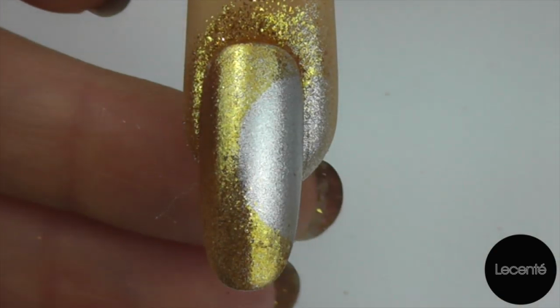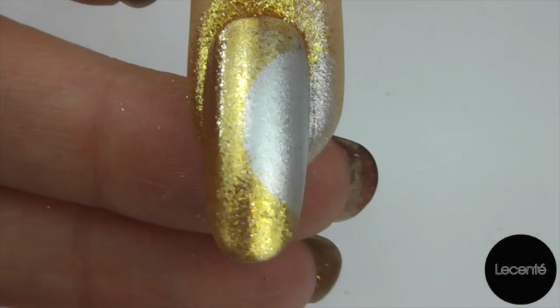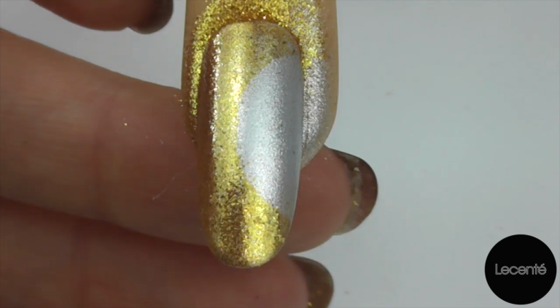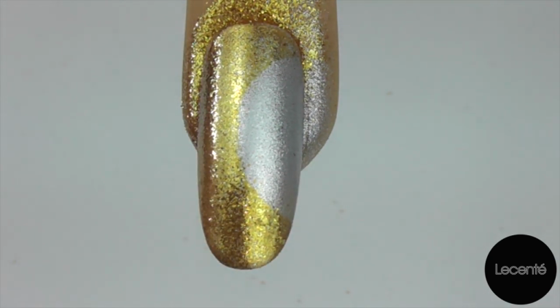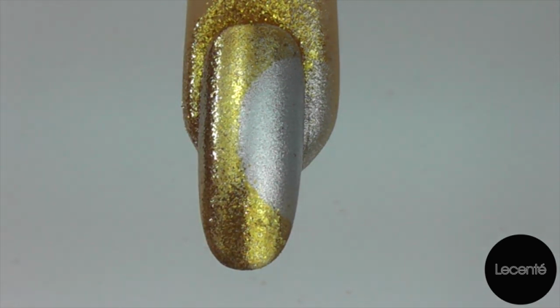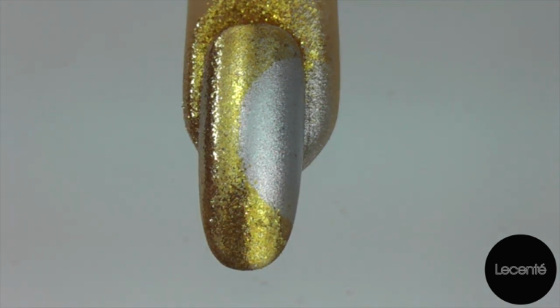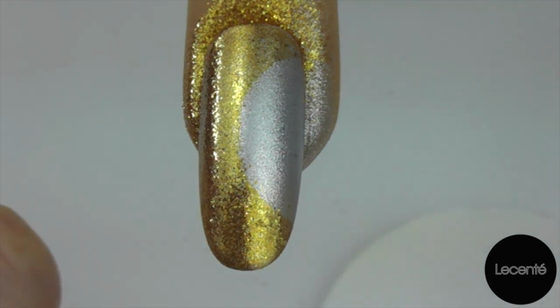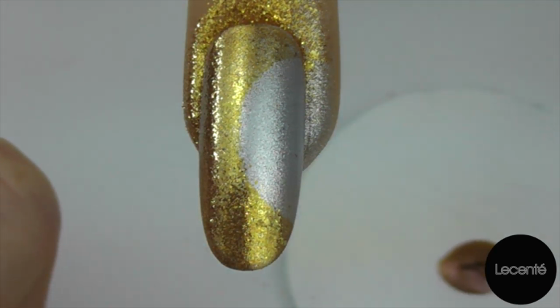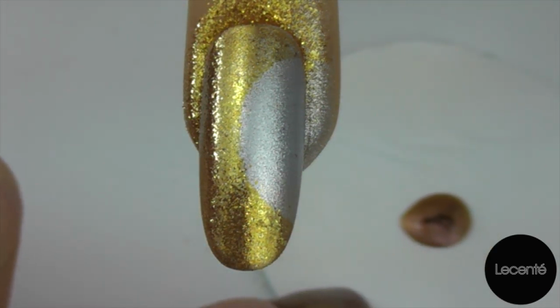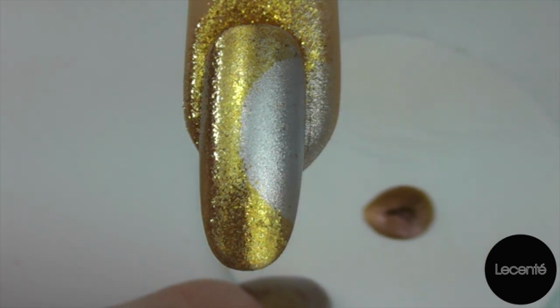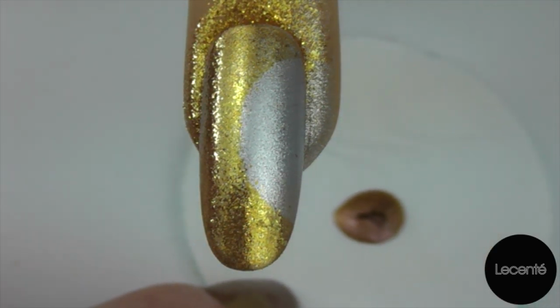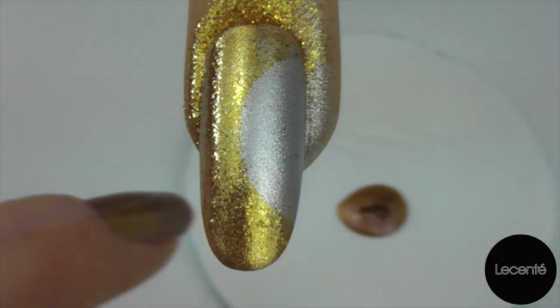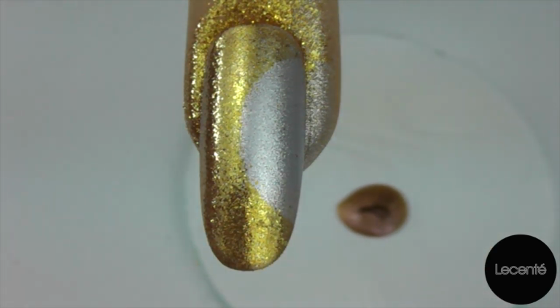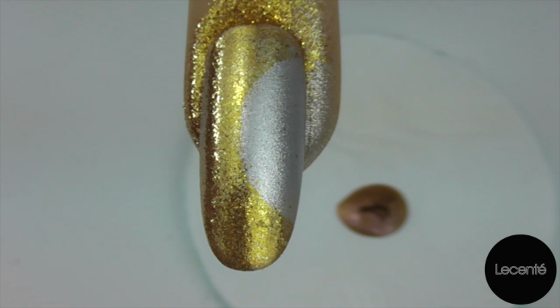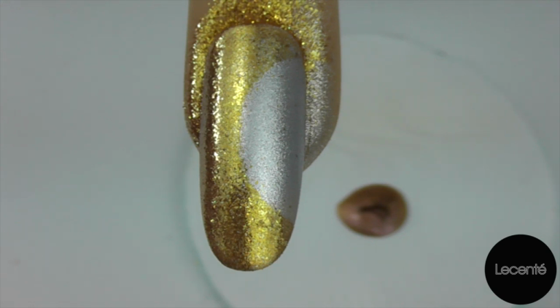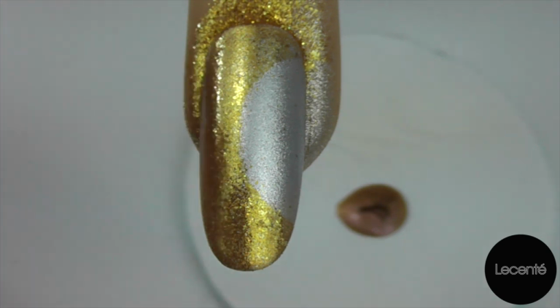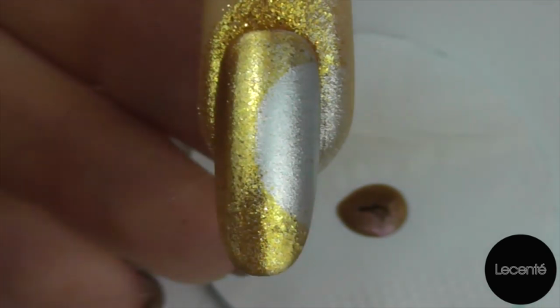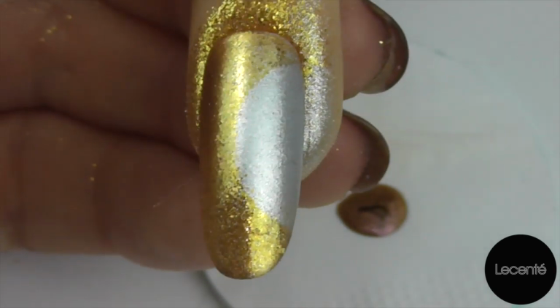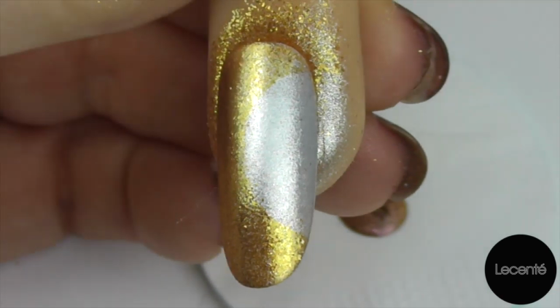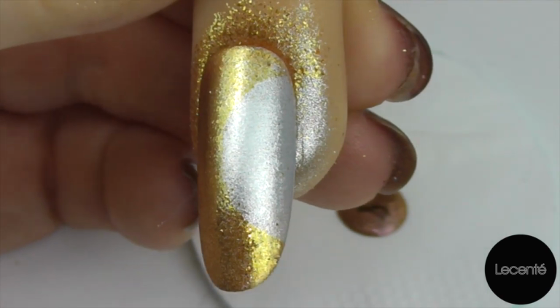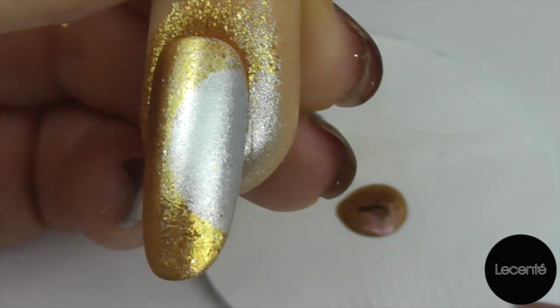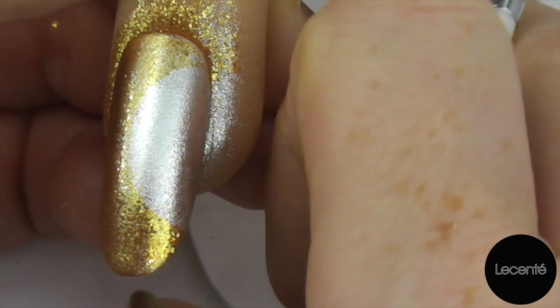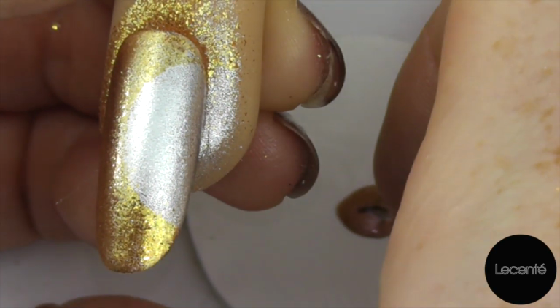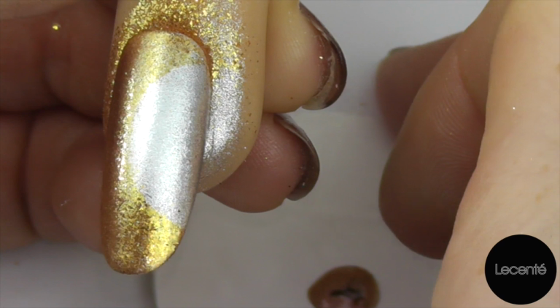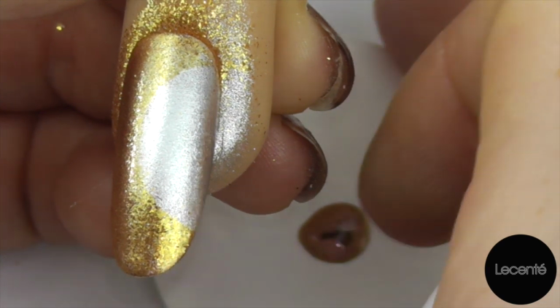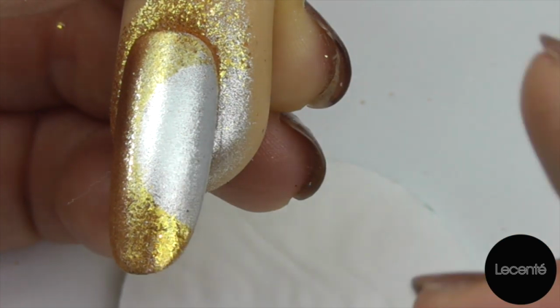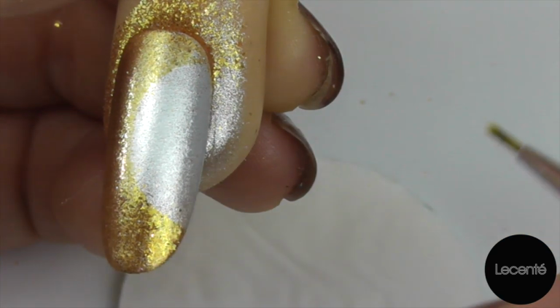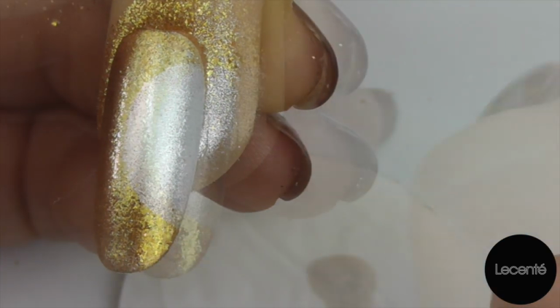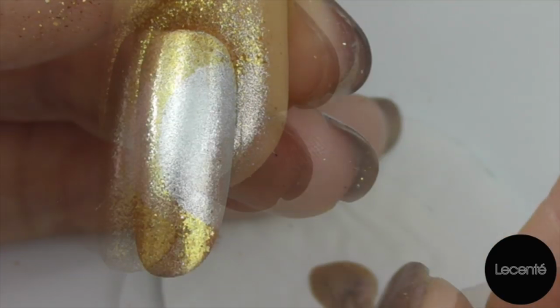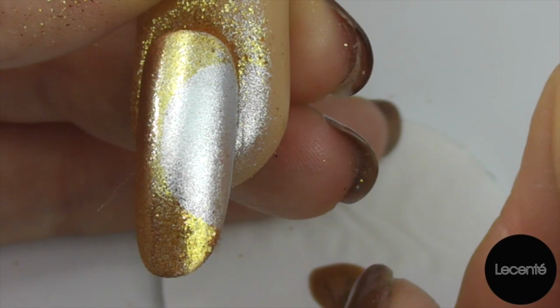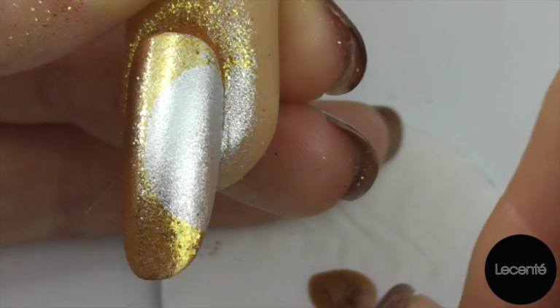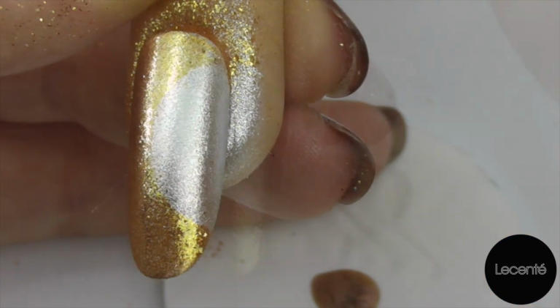Now we're going to take a used plastic back pad and I've decanted a little of our Grand Gala C&D shellac onto it, and with a fine detailed nail art brush we're going to create a star.